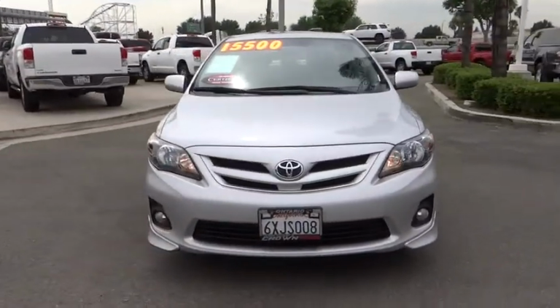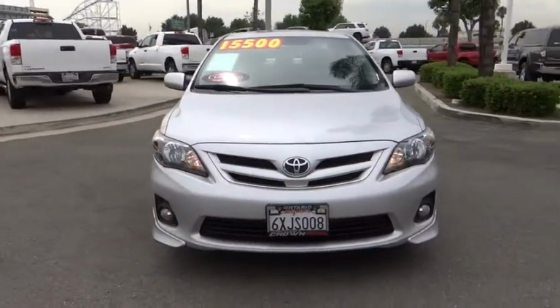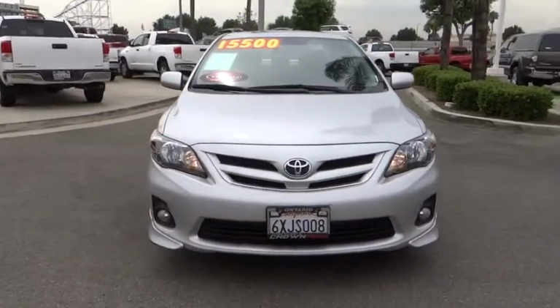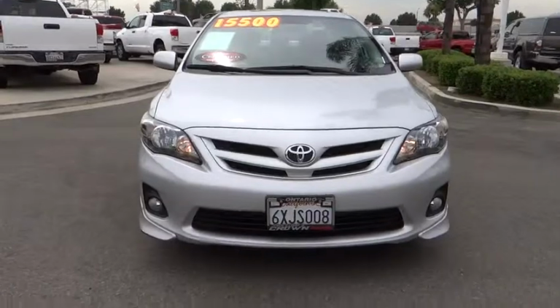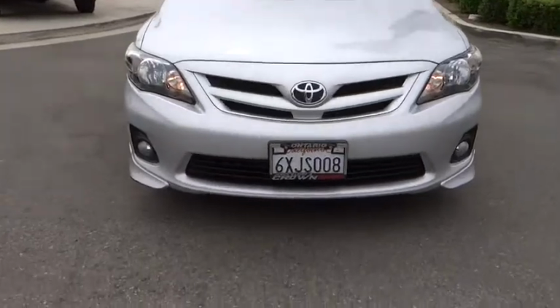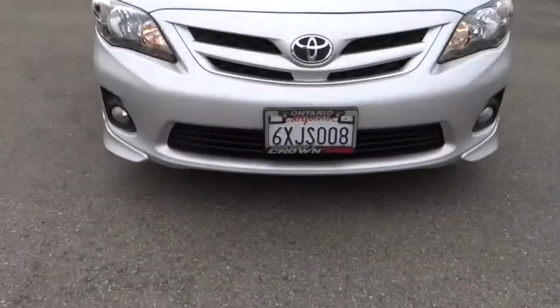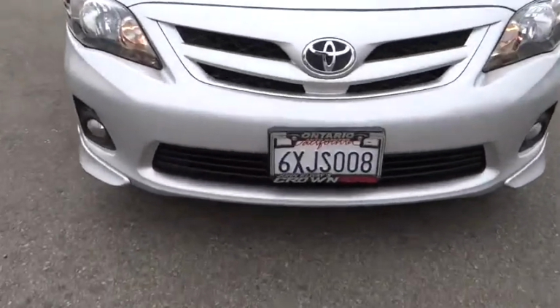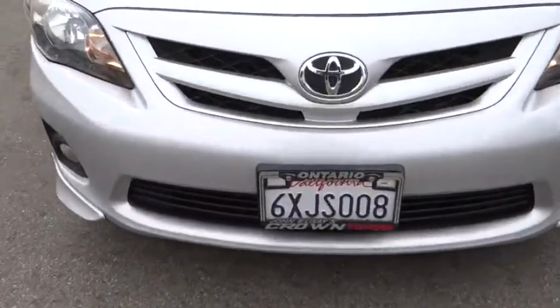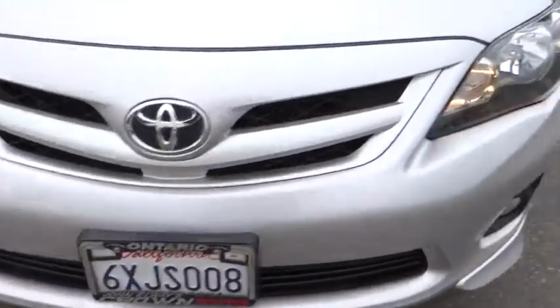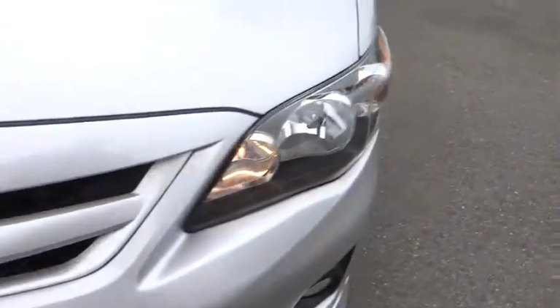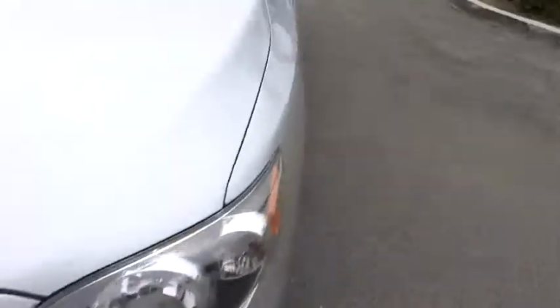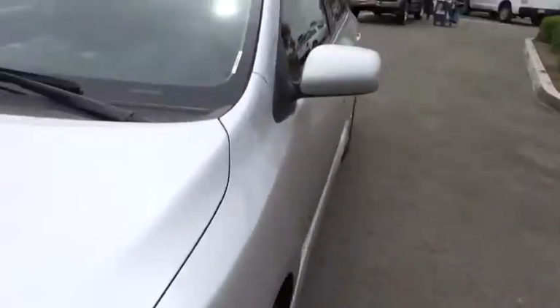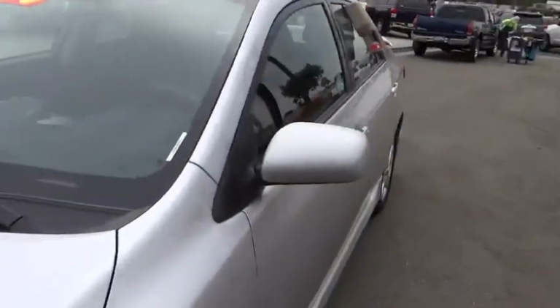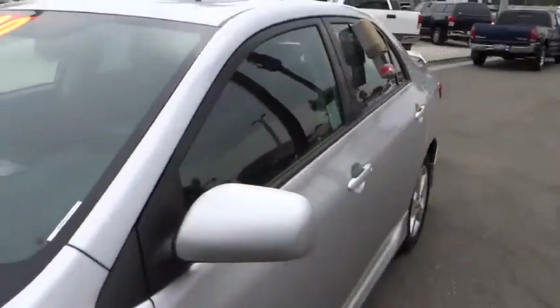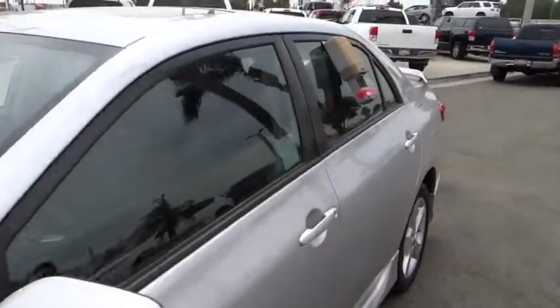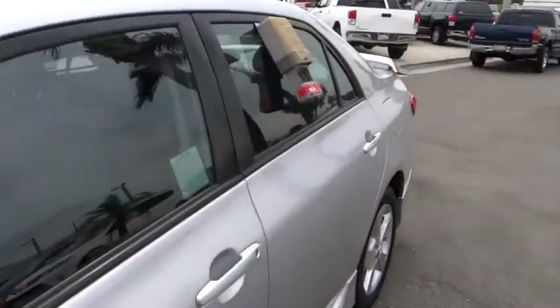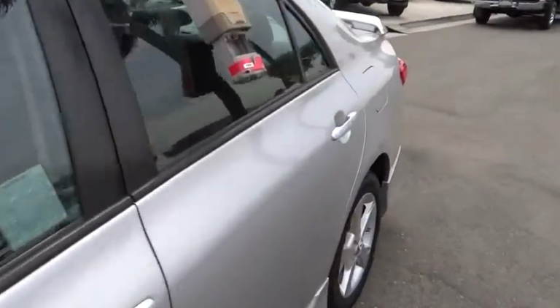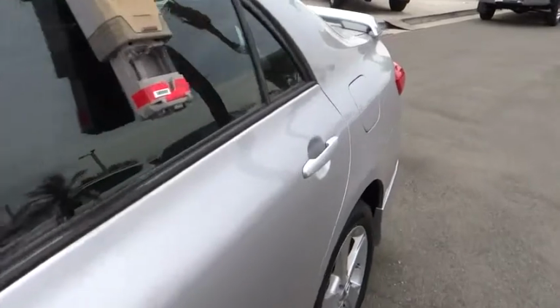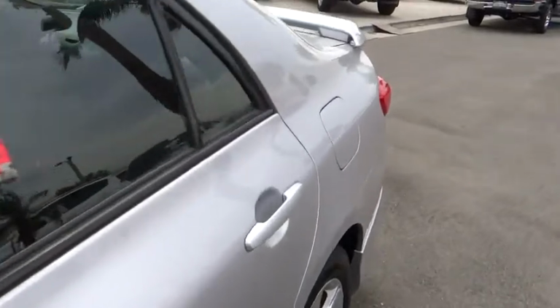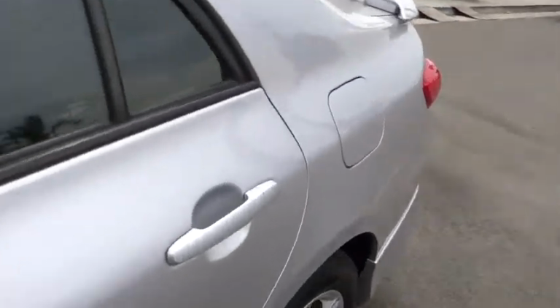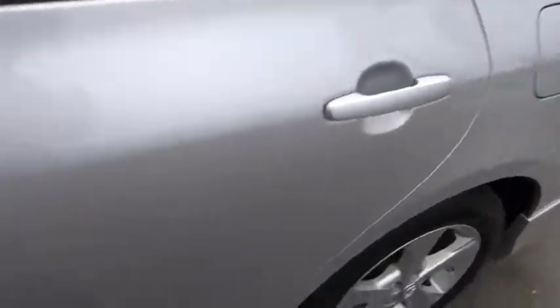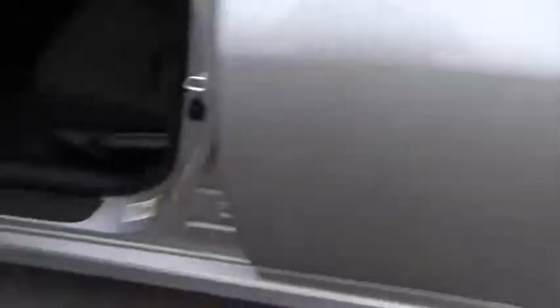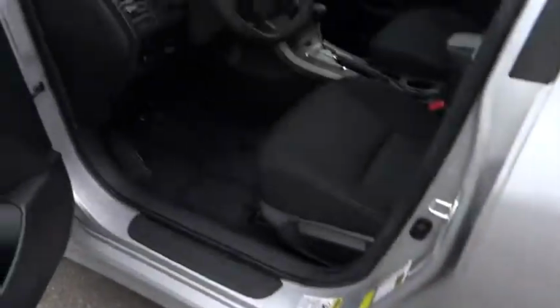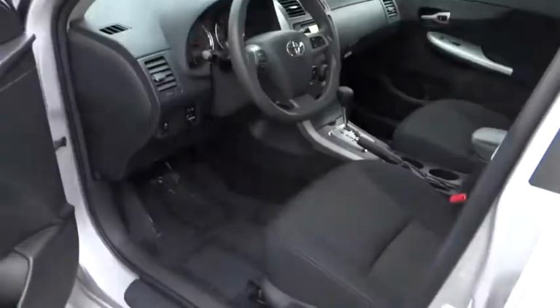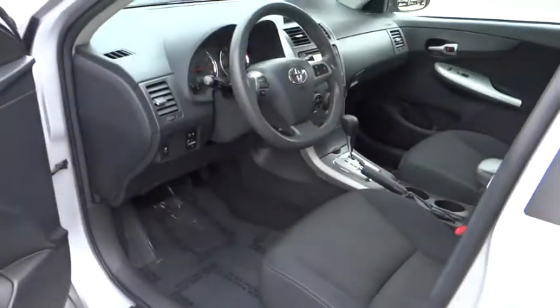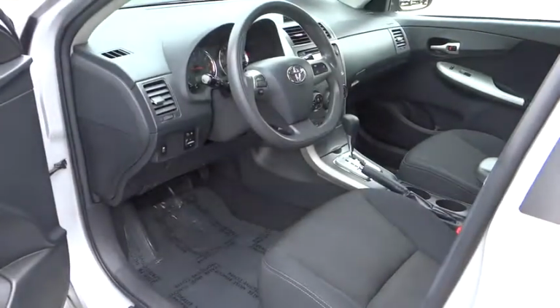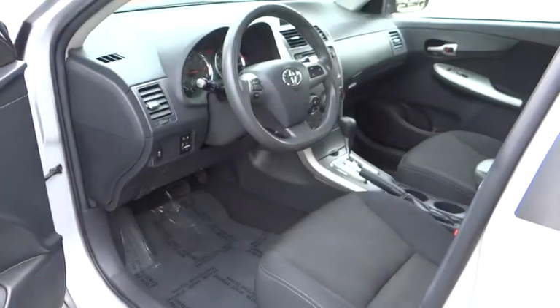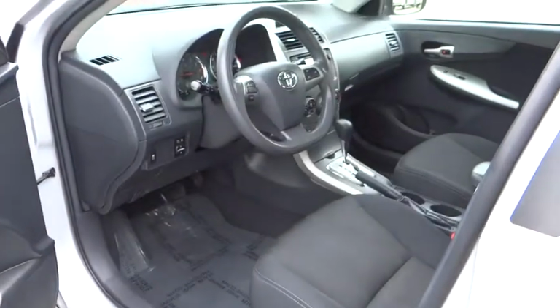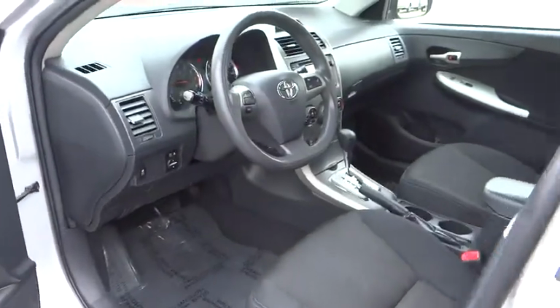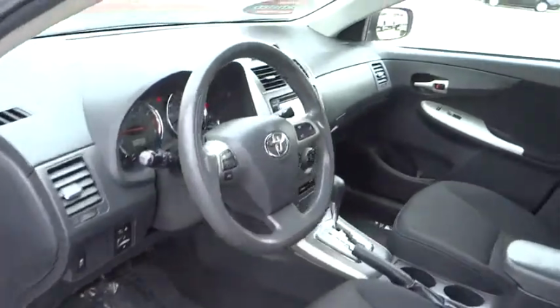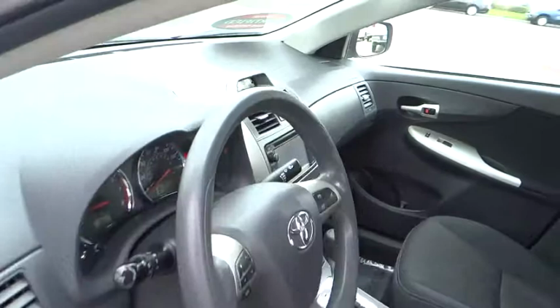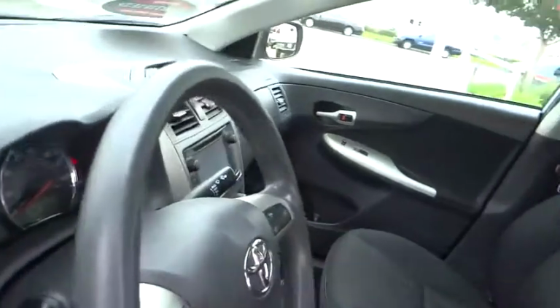Trip computer, tachometer, remote keyless entry, brake assist, panic alarm, tilt steering wheel, front bucket seats, front reading lamps, driver vanity mirror, passenger vanity mirror.